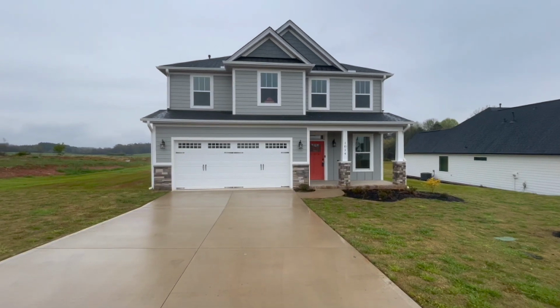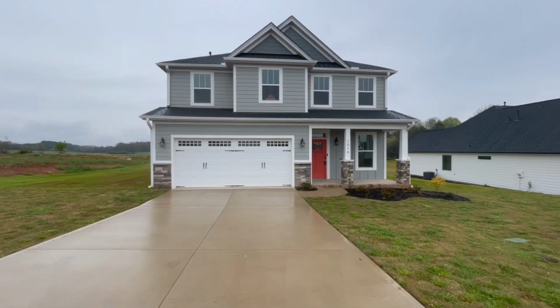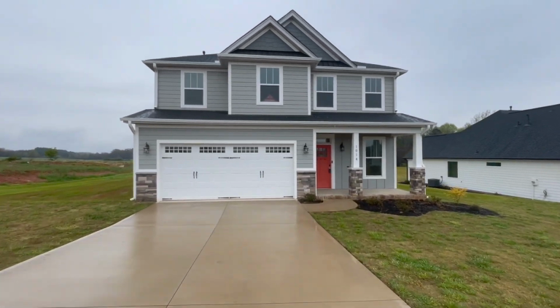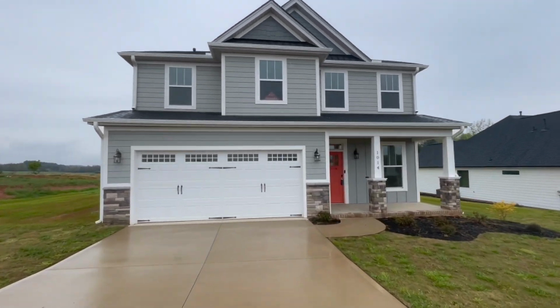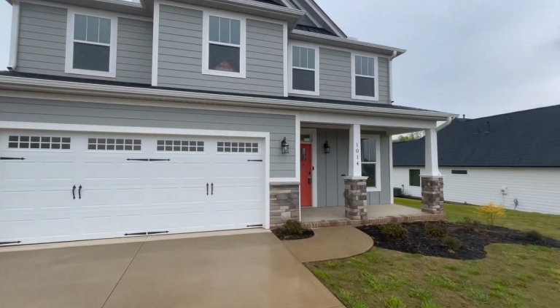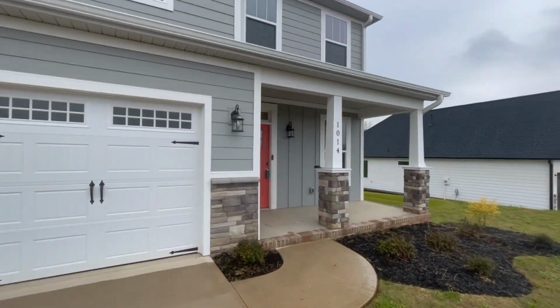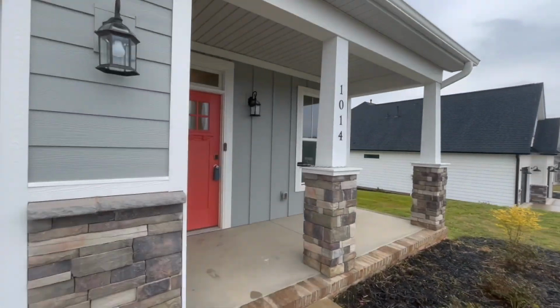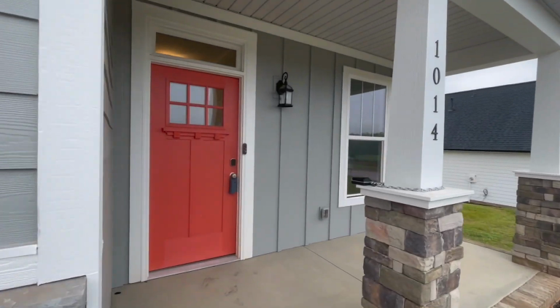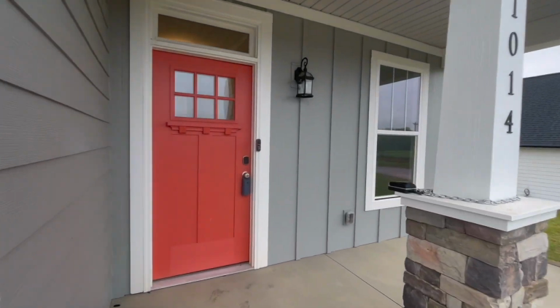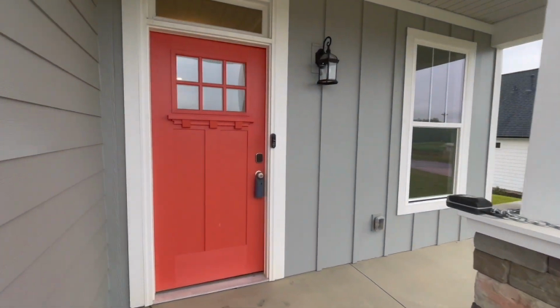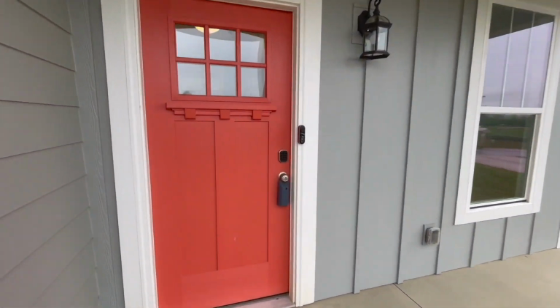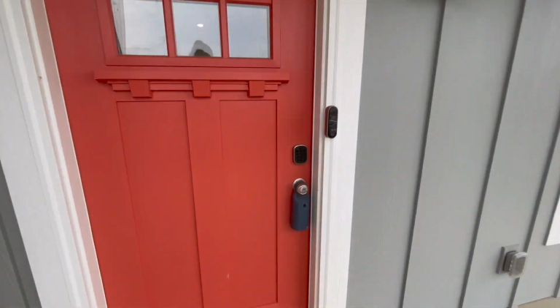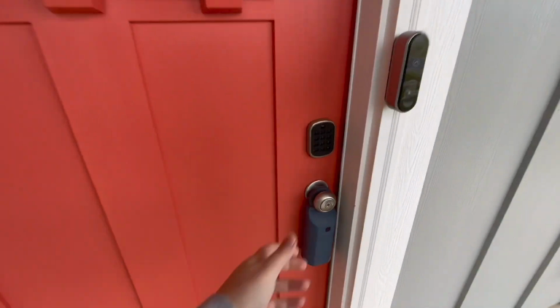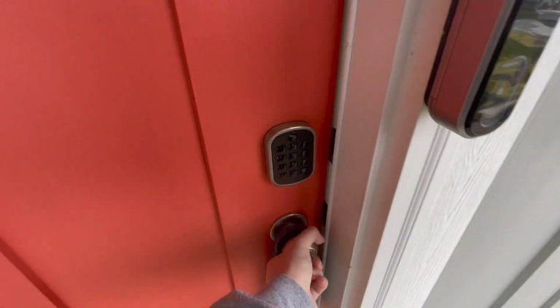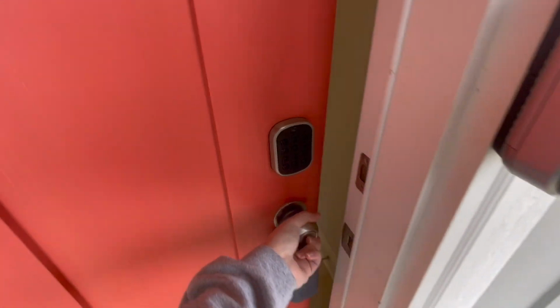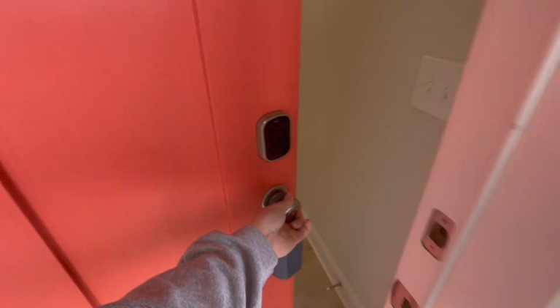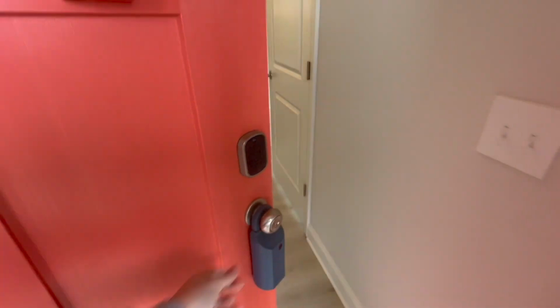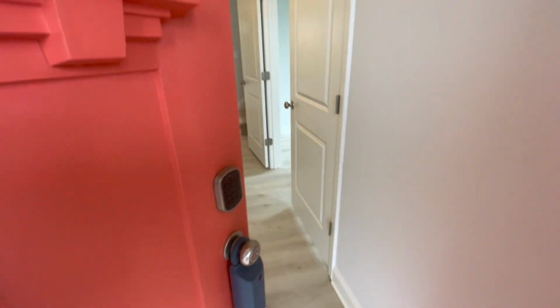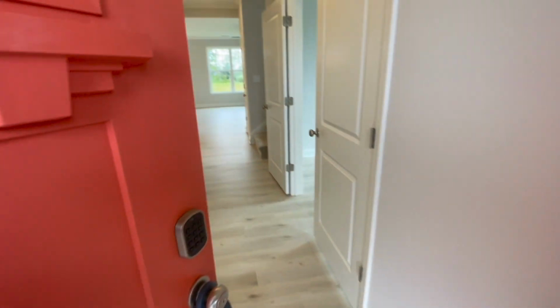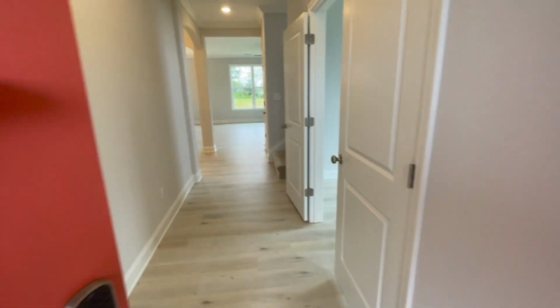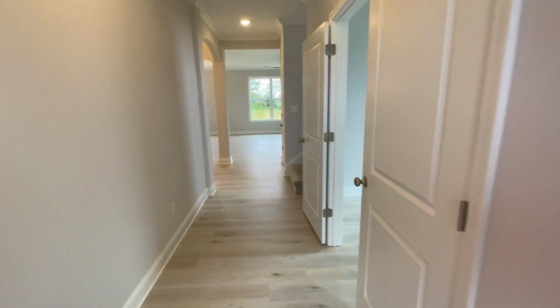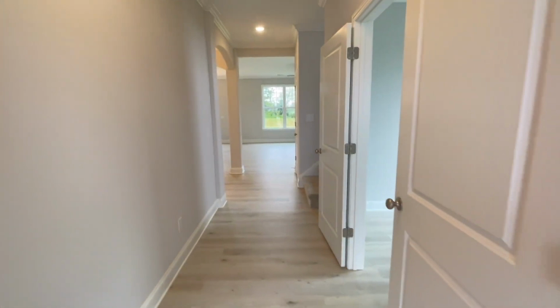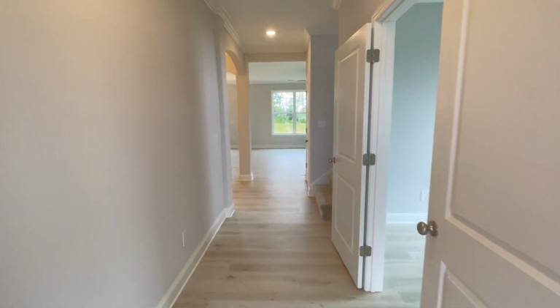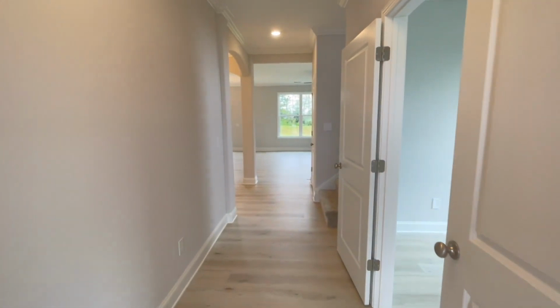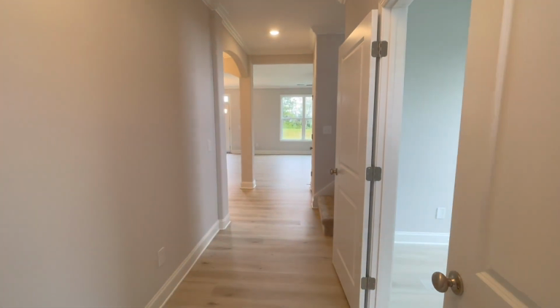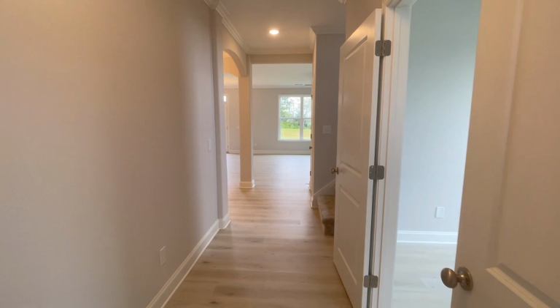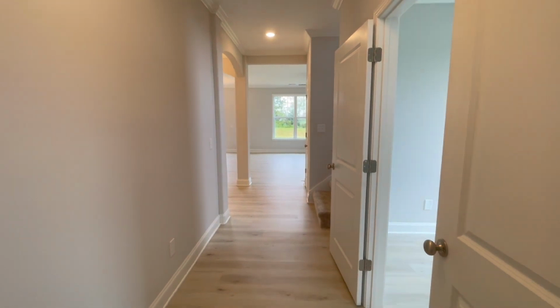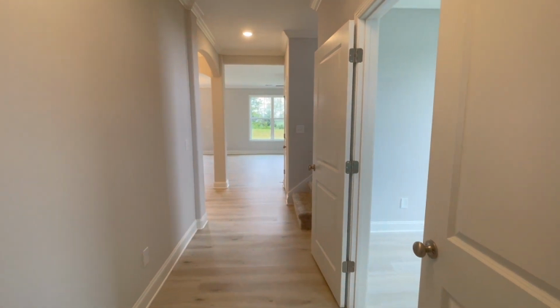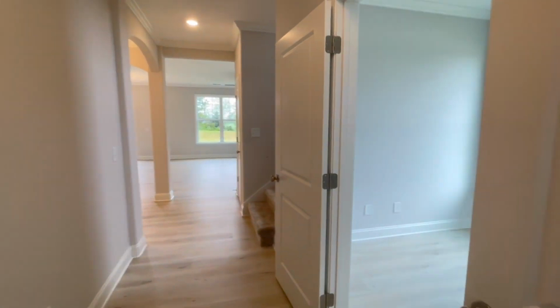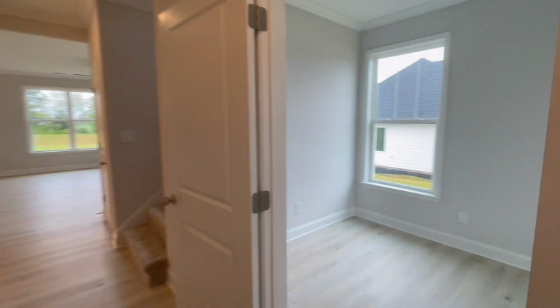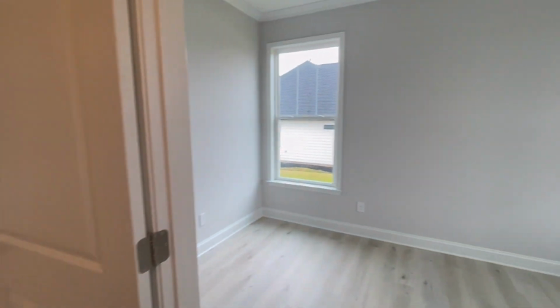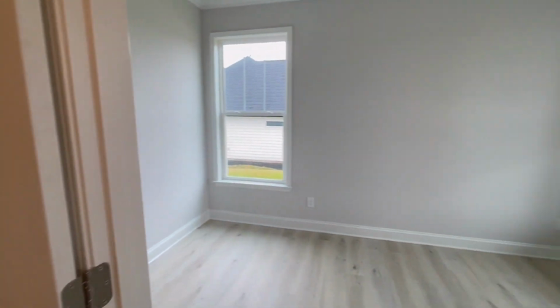Welcome to Model Home Monday, where we take a look at another model home in a new community built by a different builder every week. Today we are in Amherst, located in Greer, South Carolina, built by SK Builders.